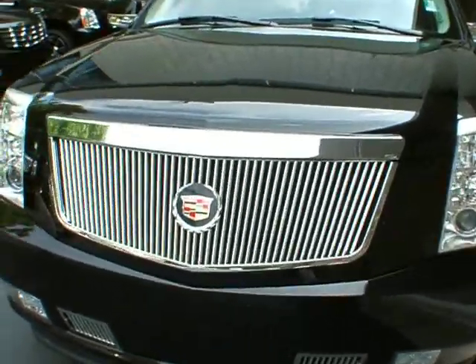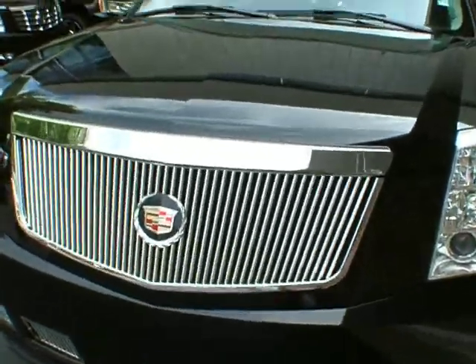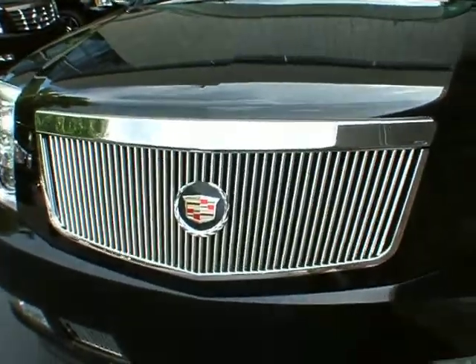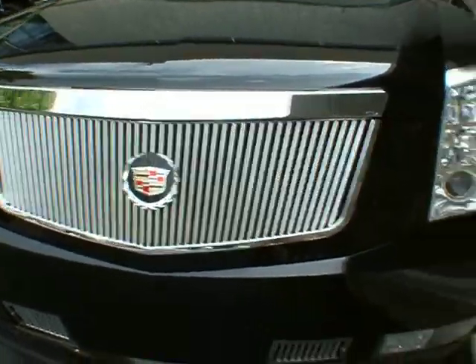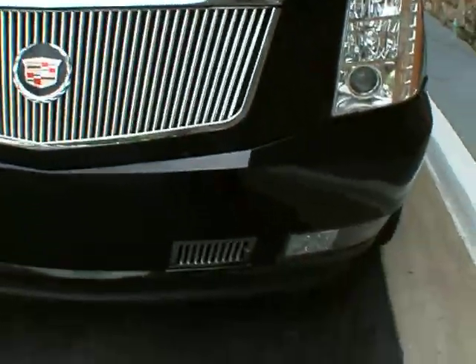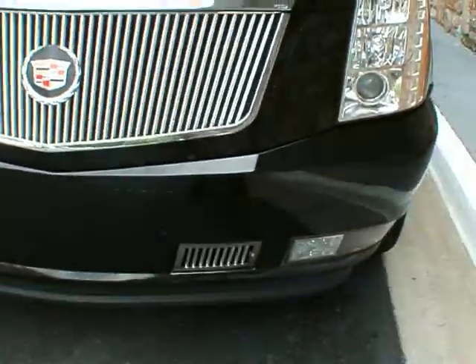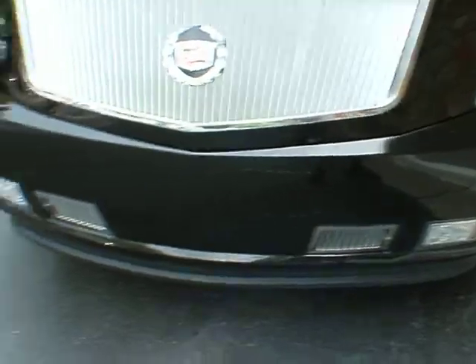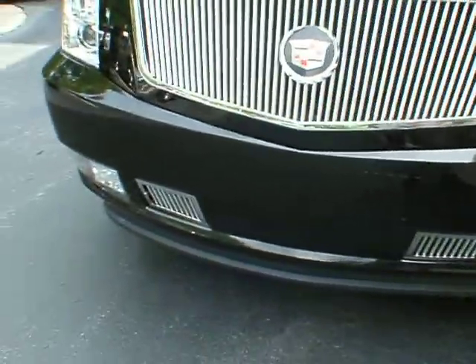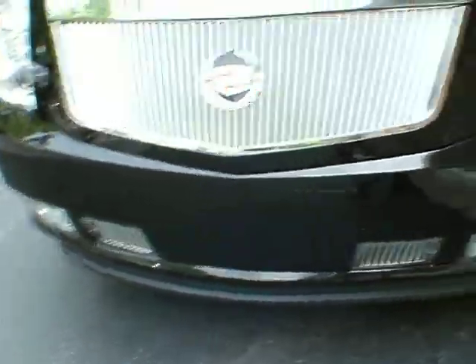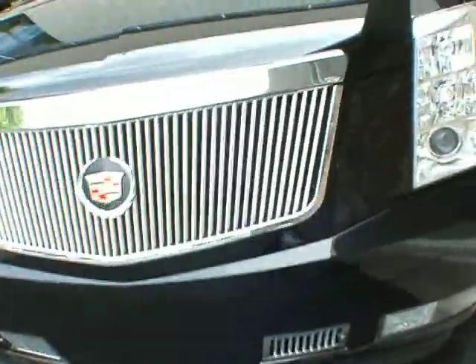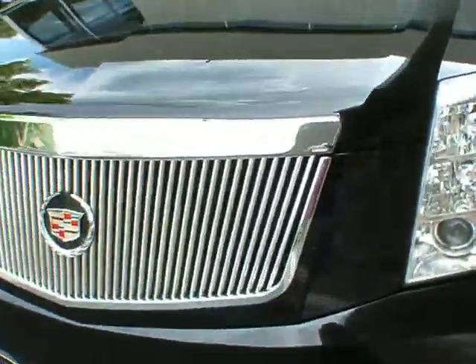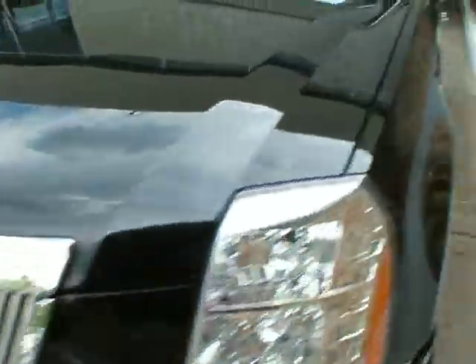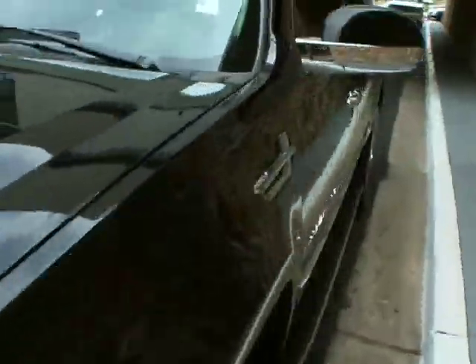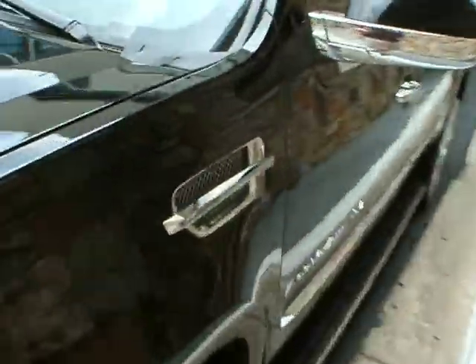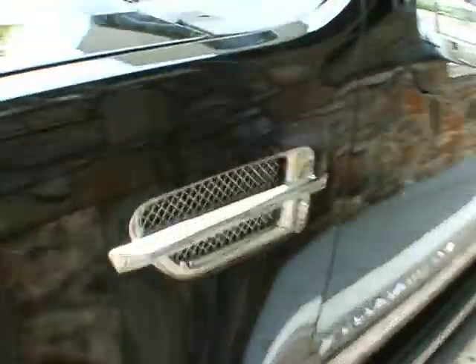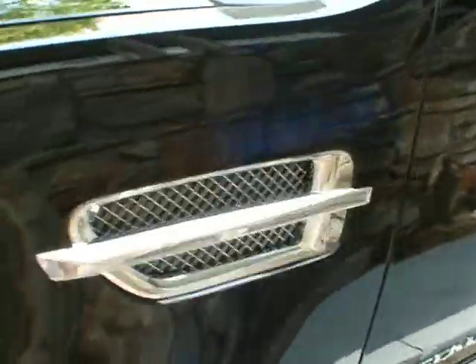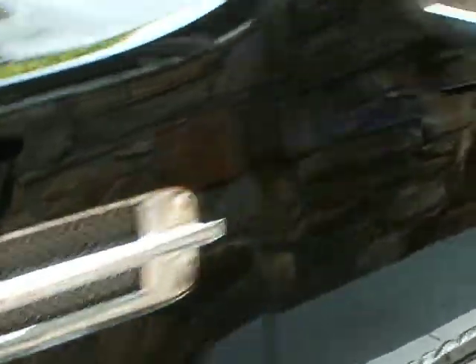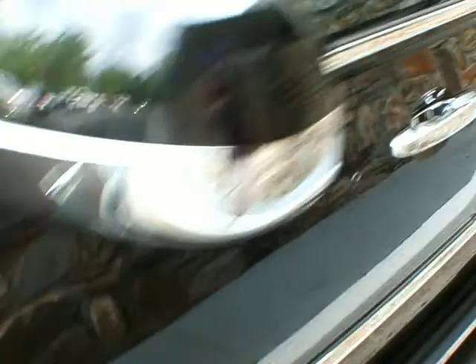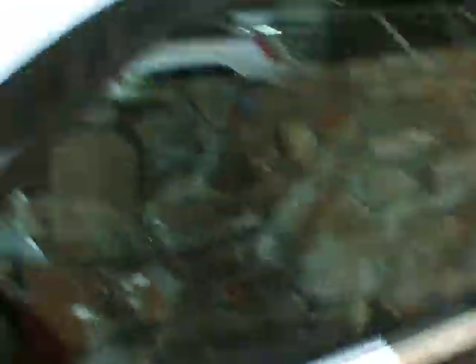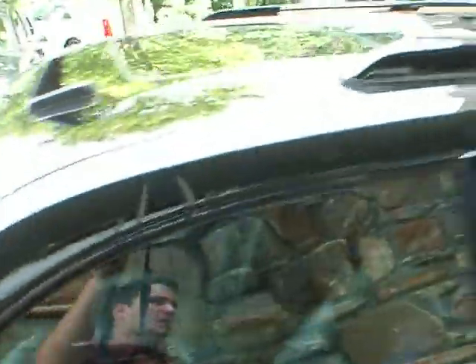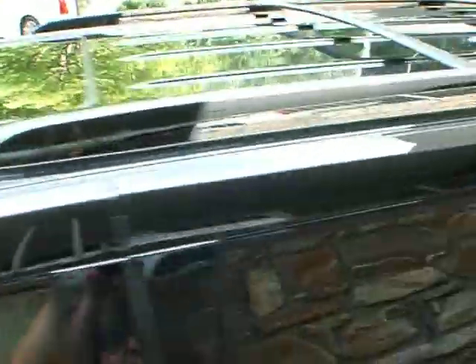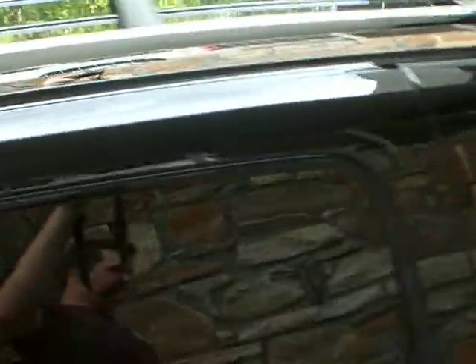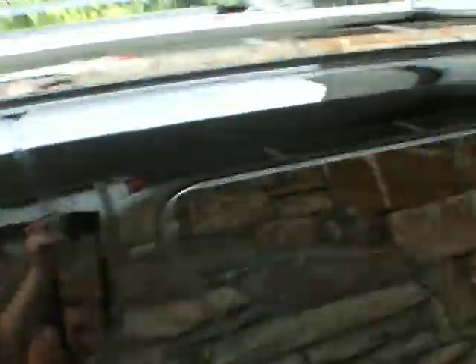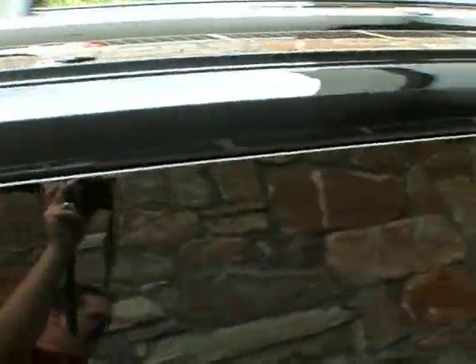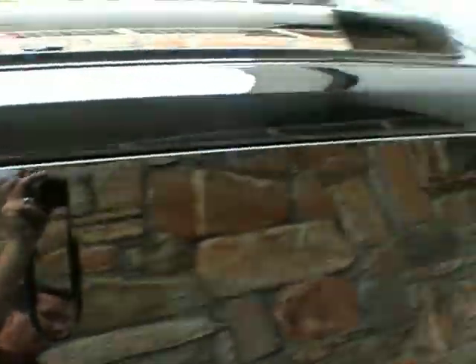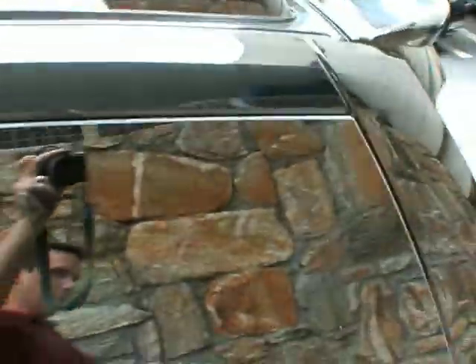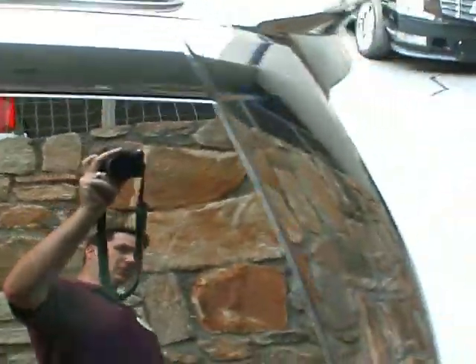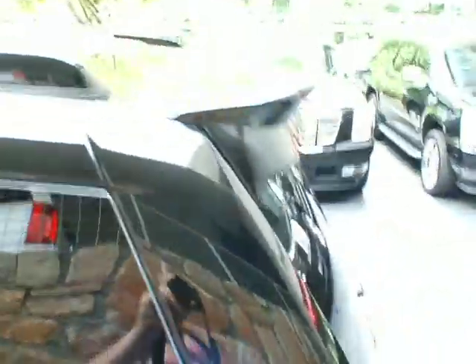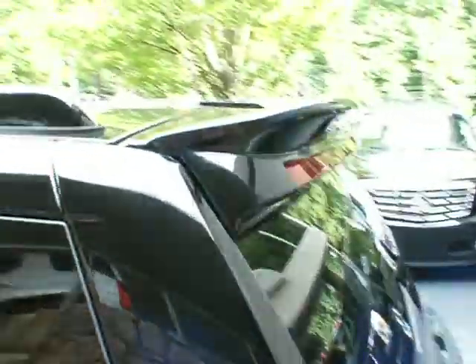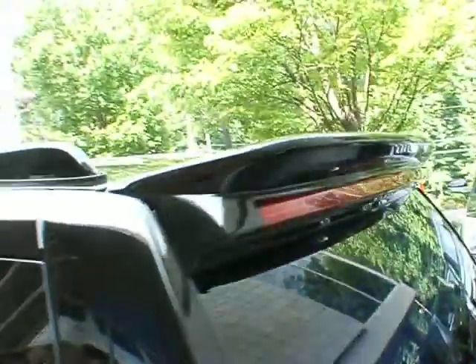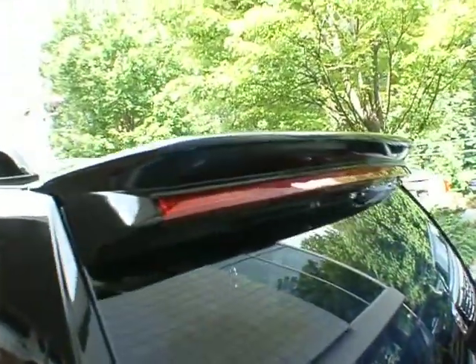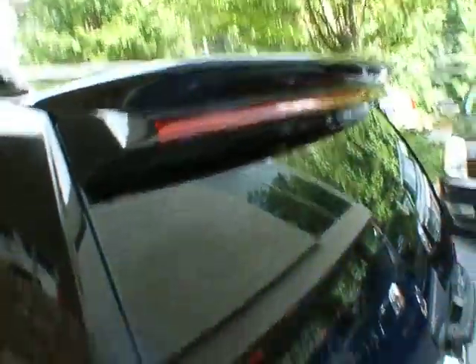It's got aftermarket vertical grills and tow hook covers, as well as some mesh side vents. It's a very clean vehicle inside. It also has a spoiler.